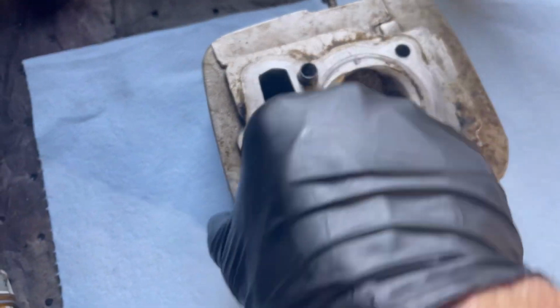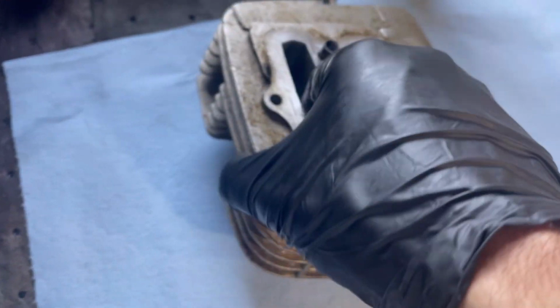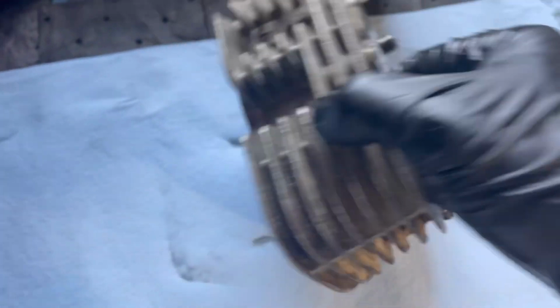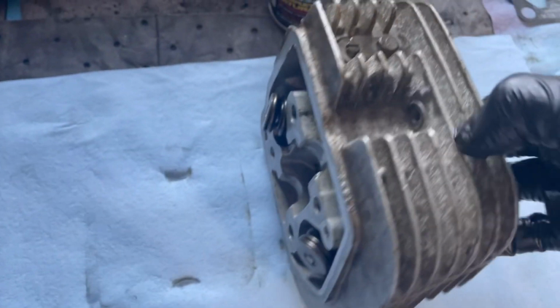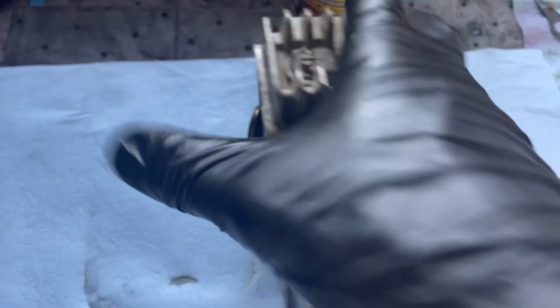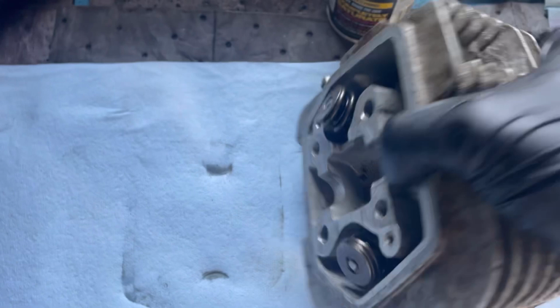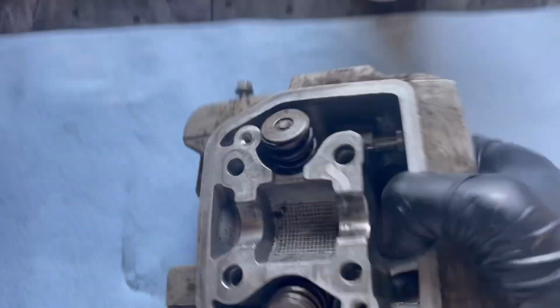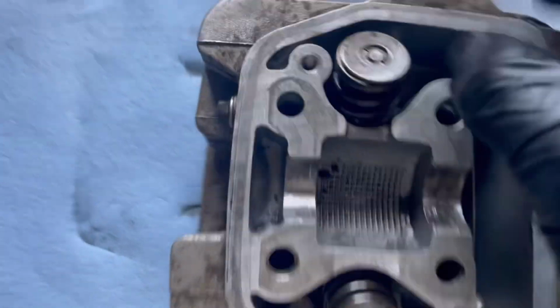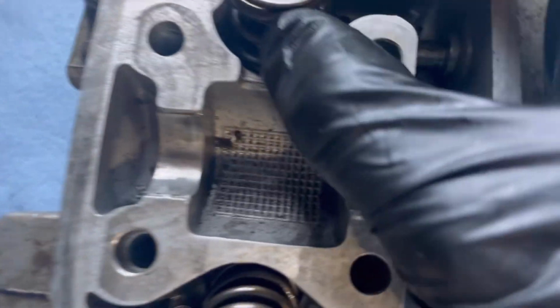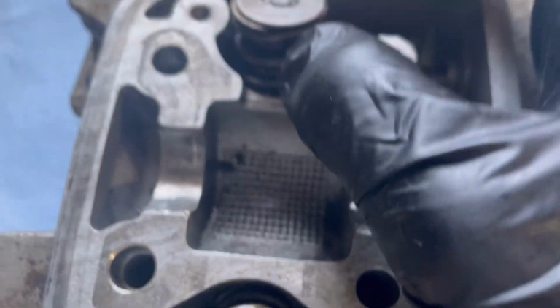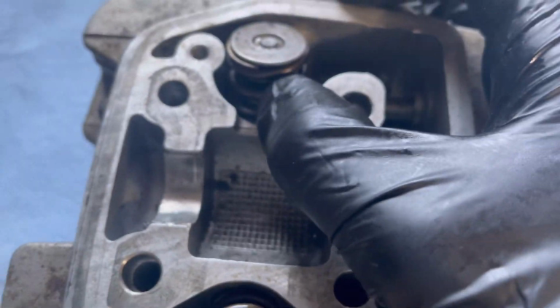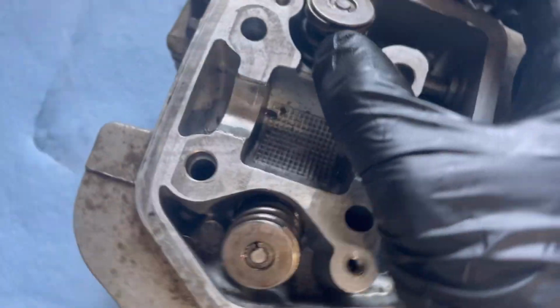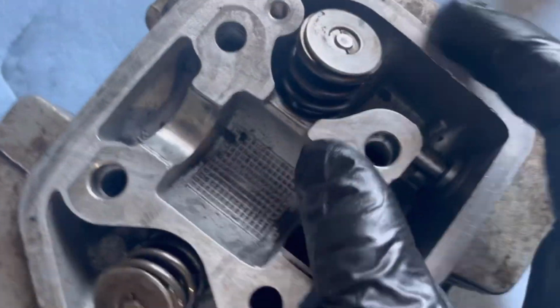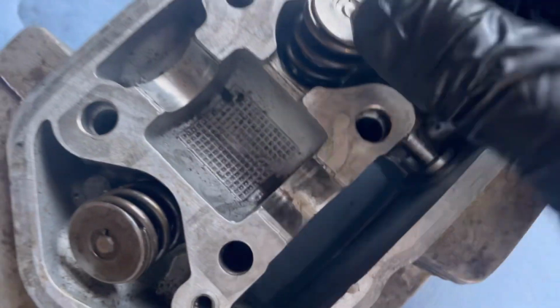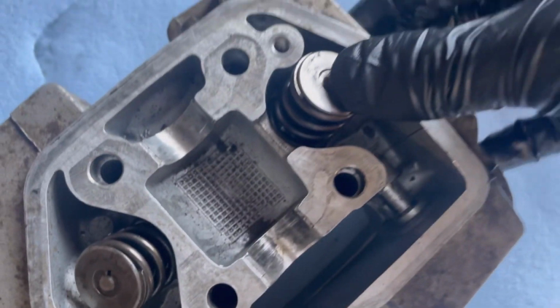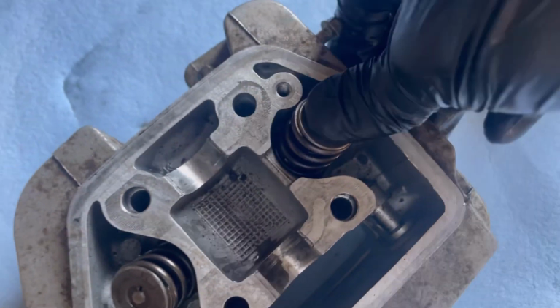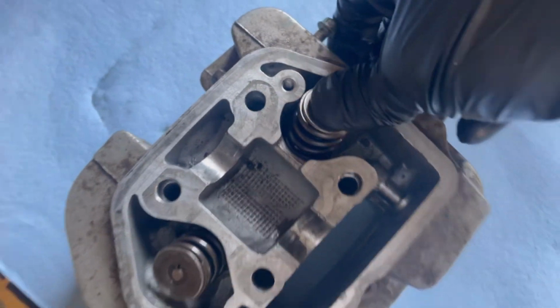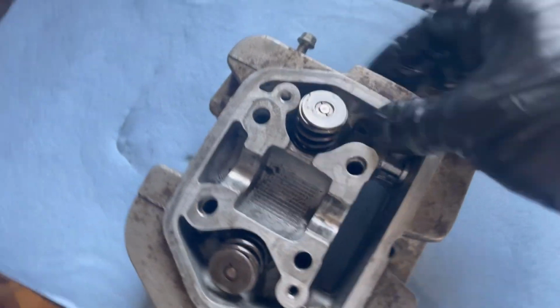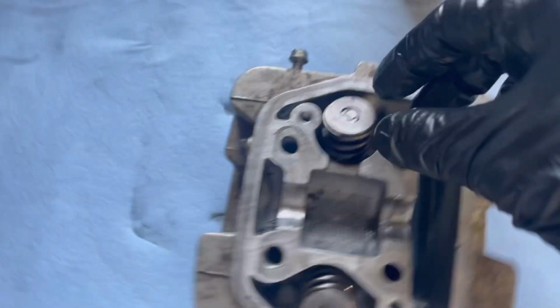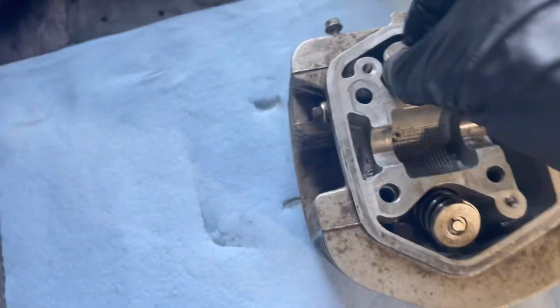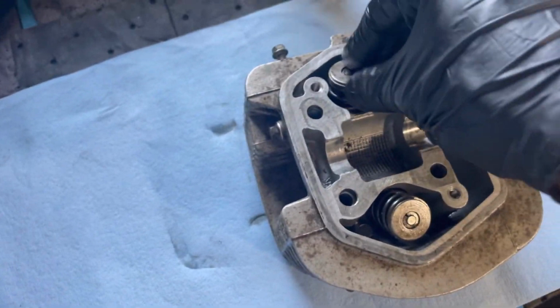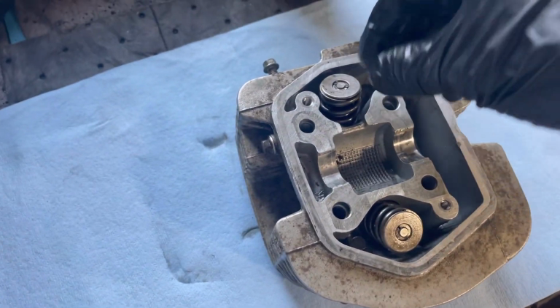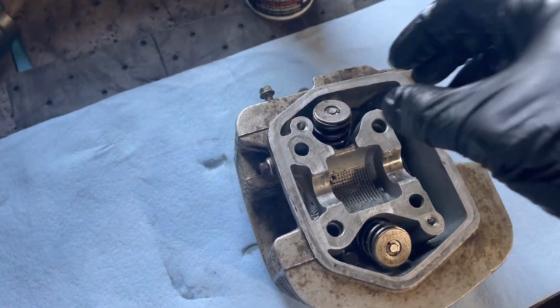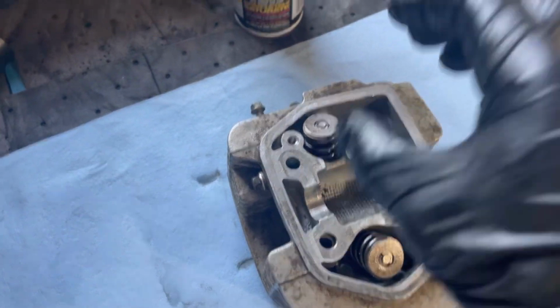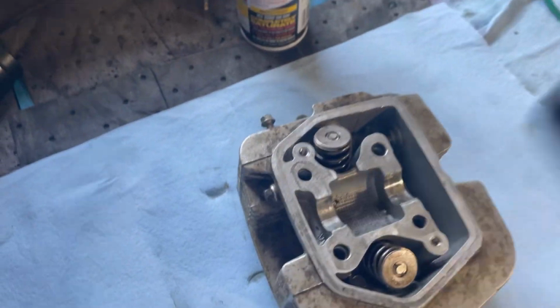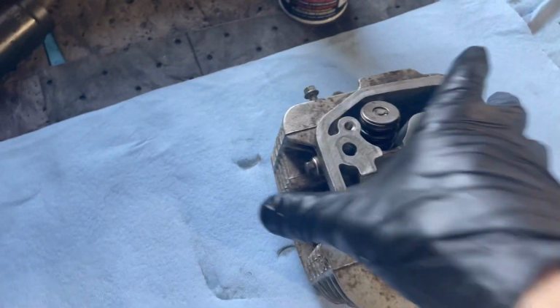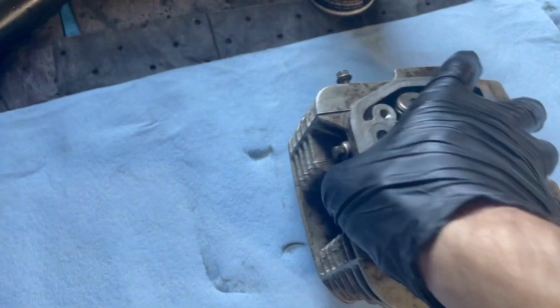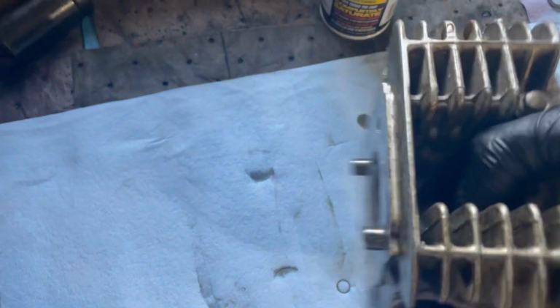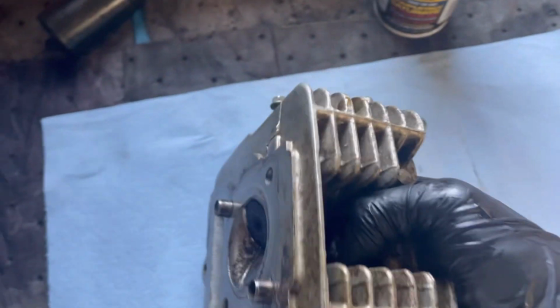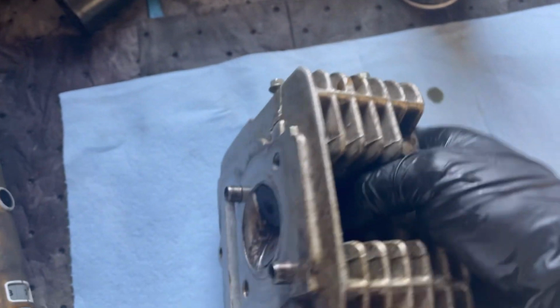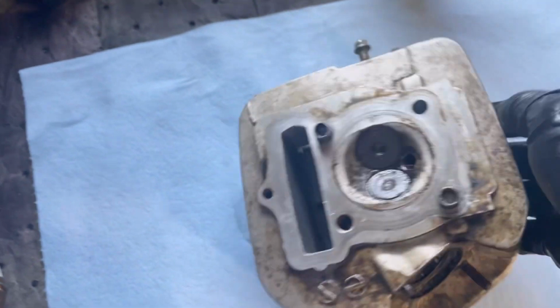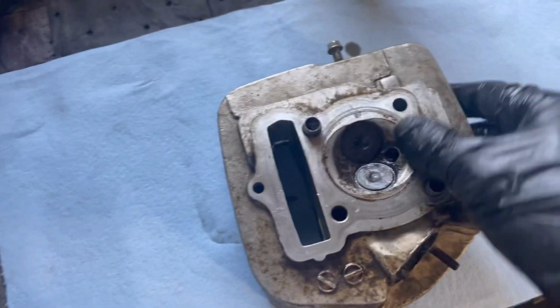I'll flip this over right here. You can see these are the valve springs, and all you want to do is just push down on them with your hands, which could be very difficult in the beginning, especially if they're seized.